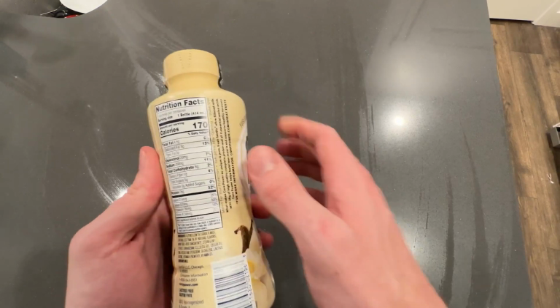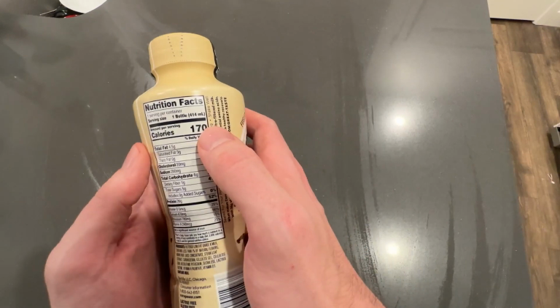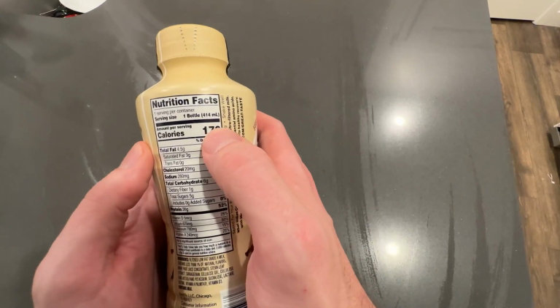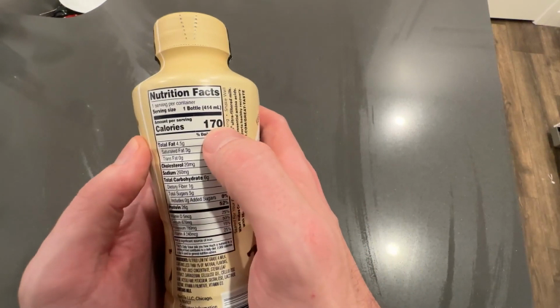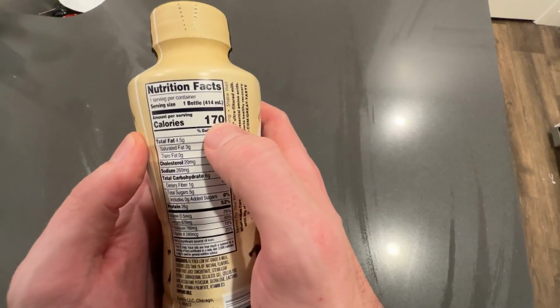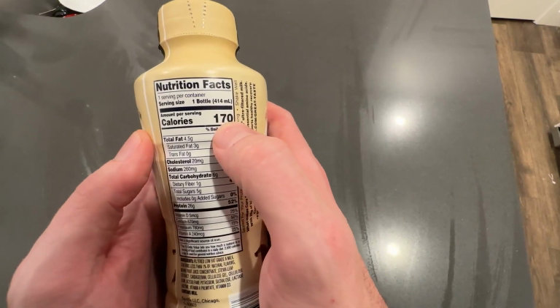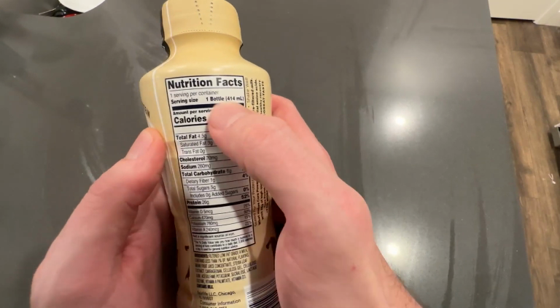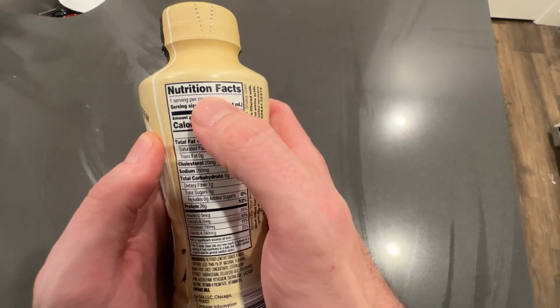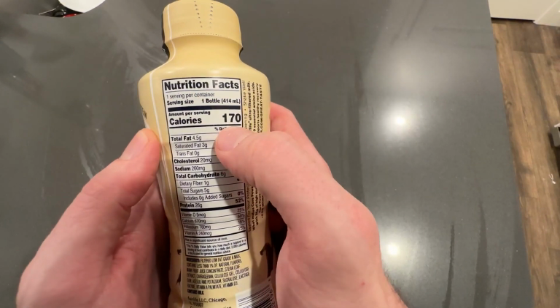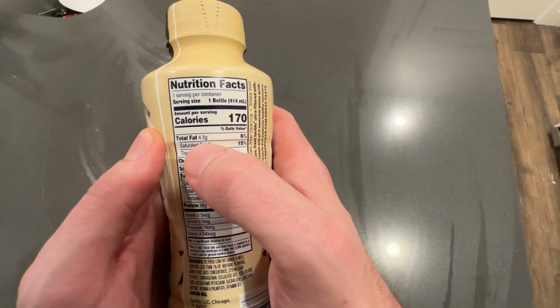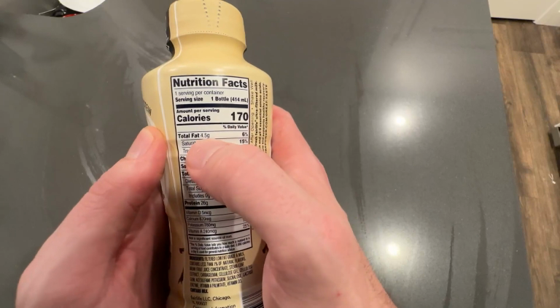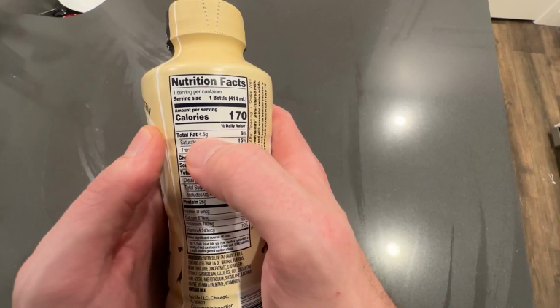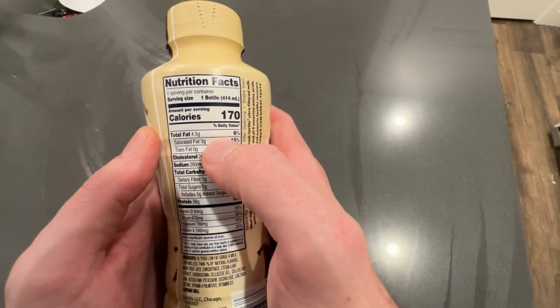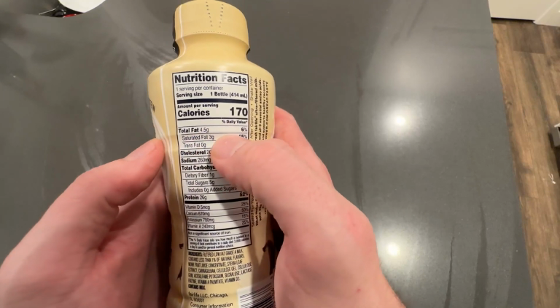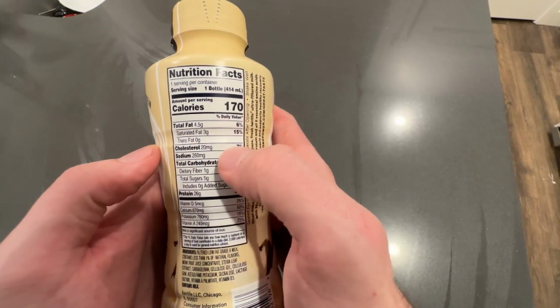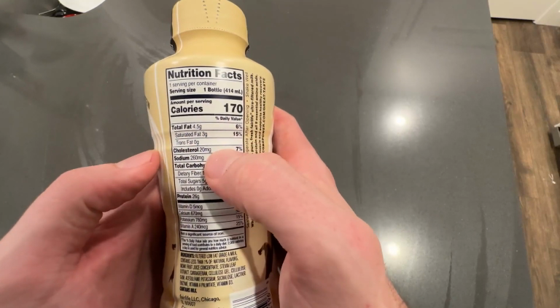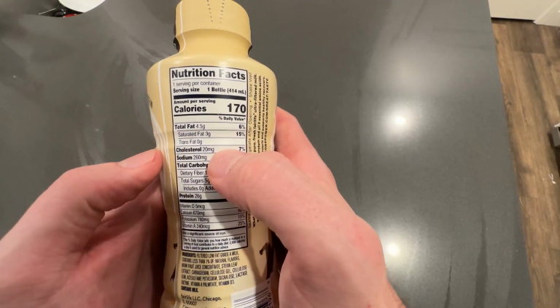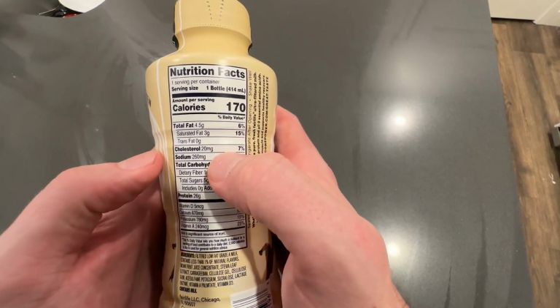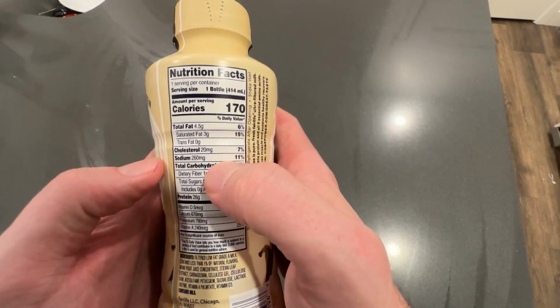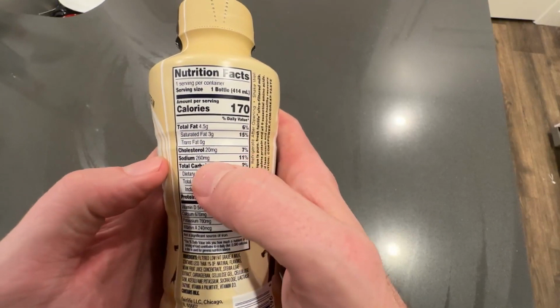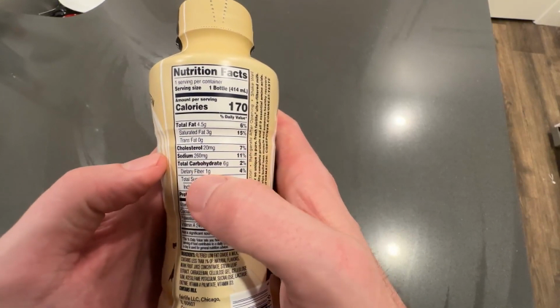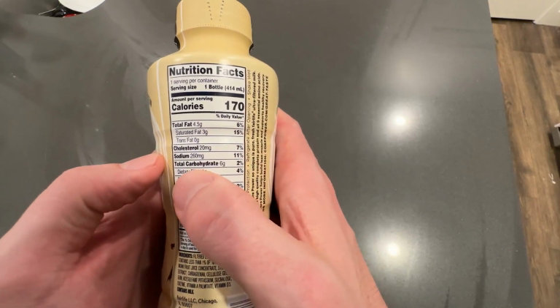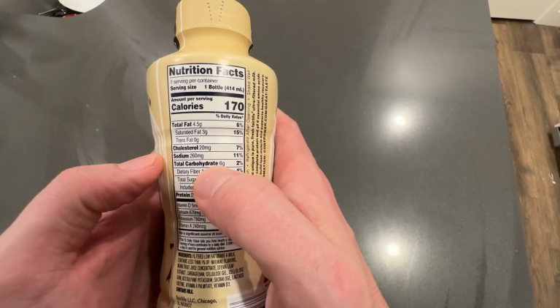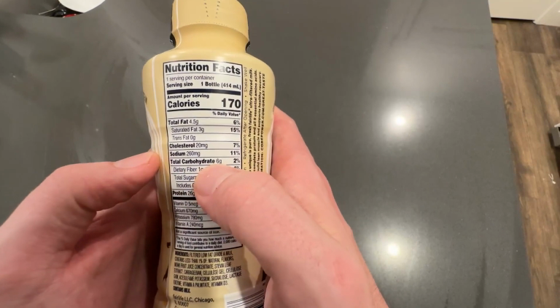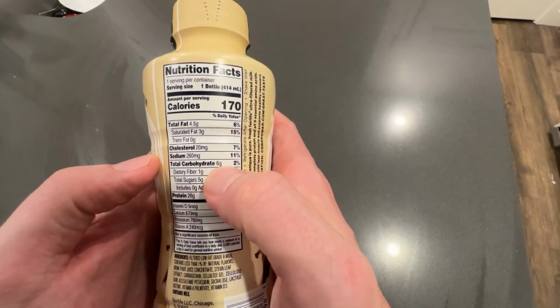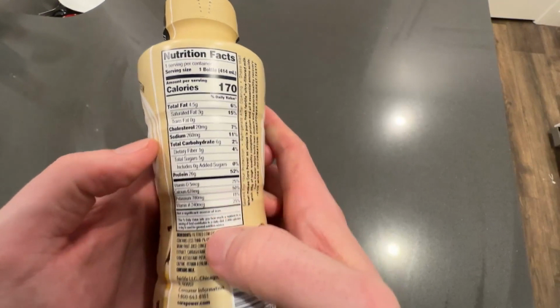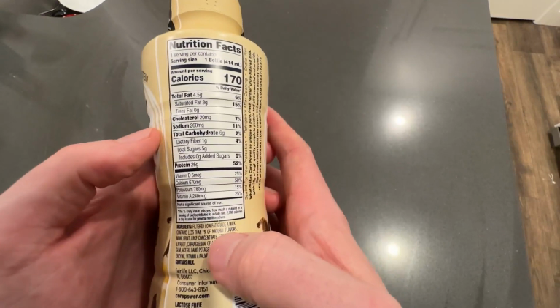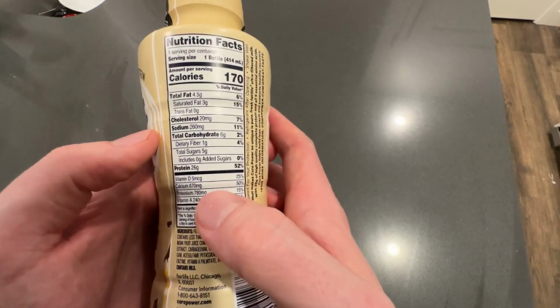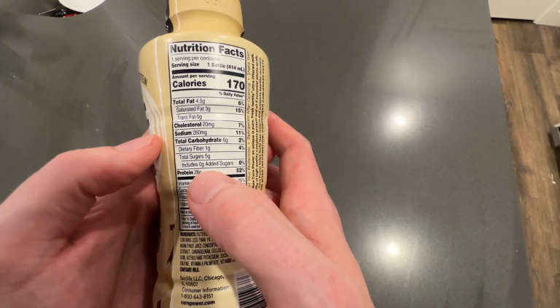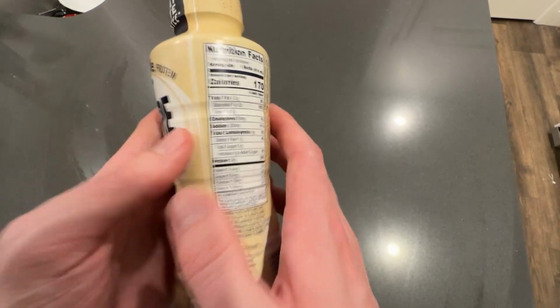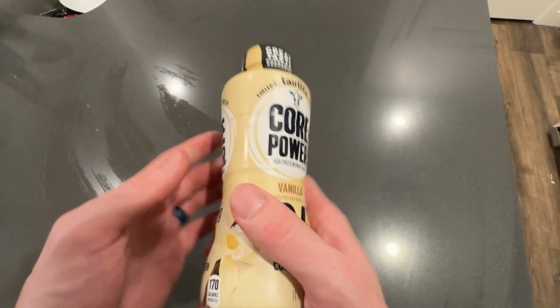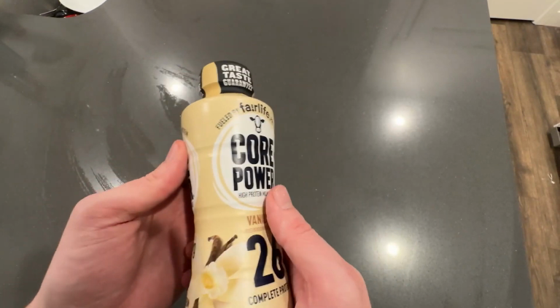You can see that the calories on this is 170 and this is per bottle, 4.5 grams of total fat, 20 milligrams of cholesterol. You got your sodium here, your carbohydrates, six grams. And then of course you have 26 grams of protein.